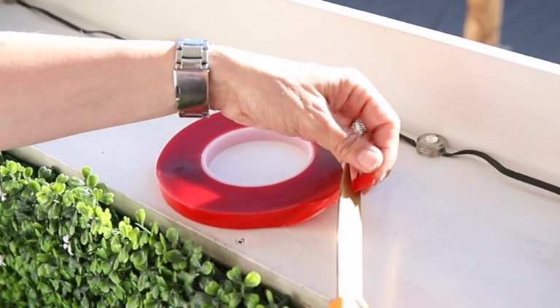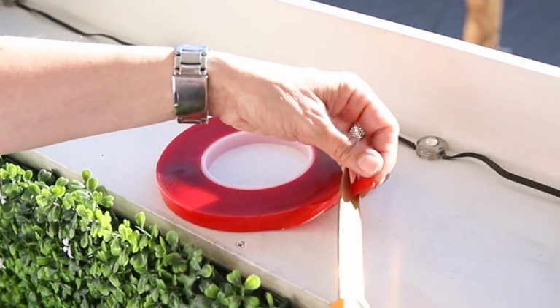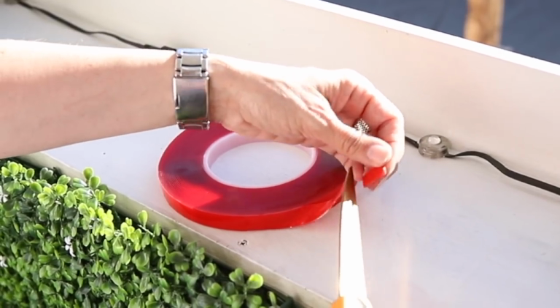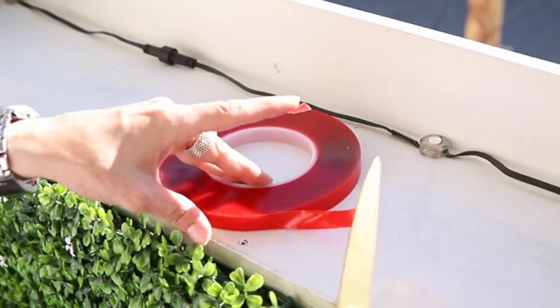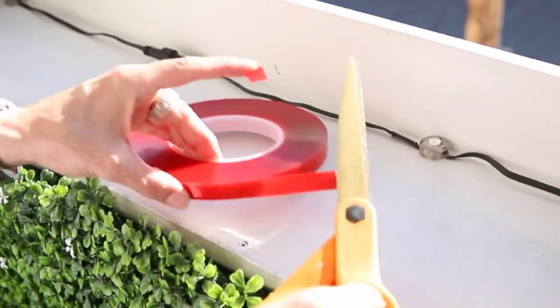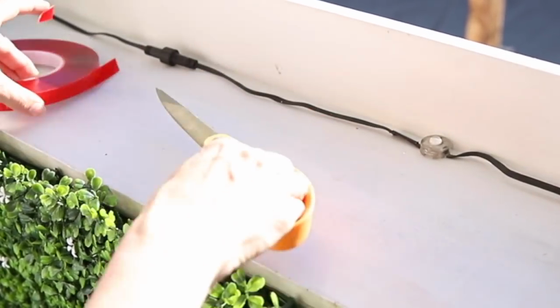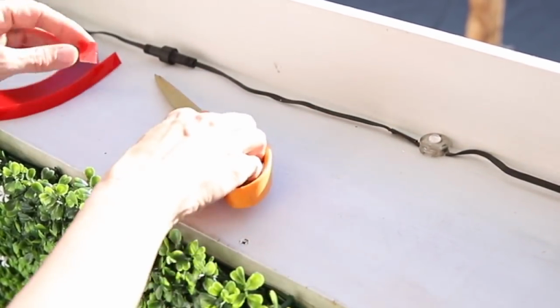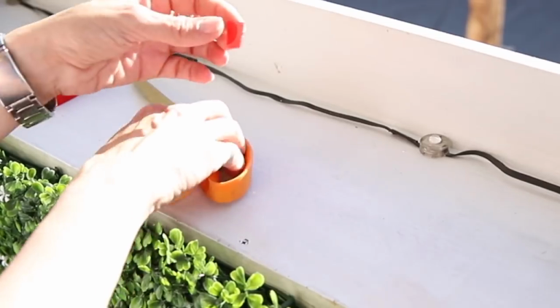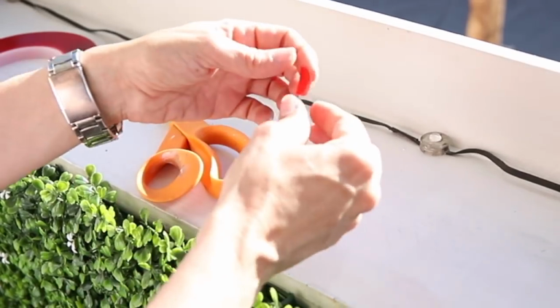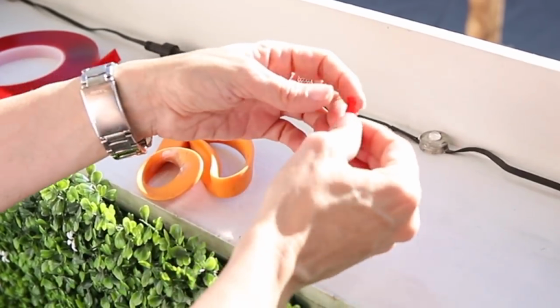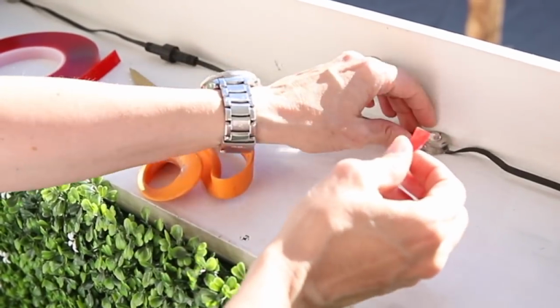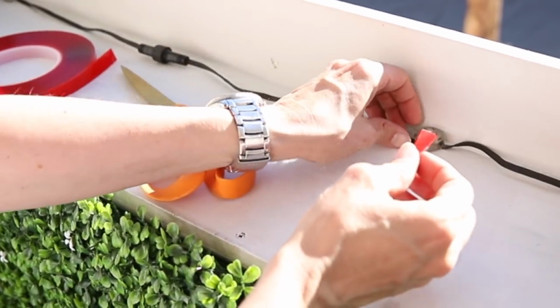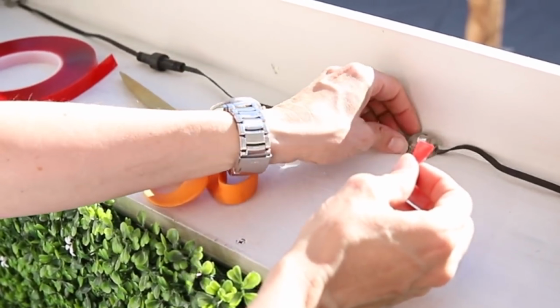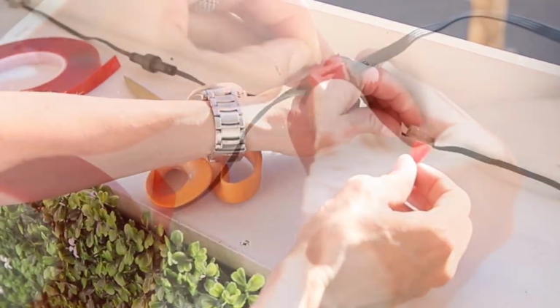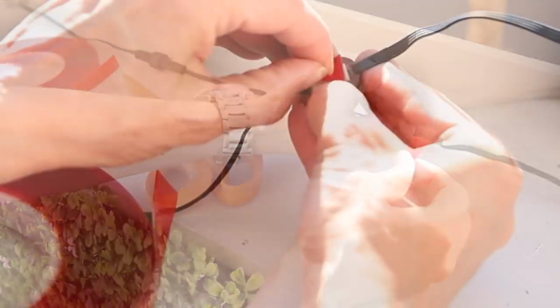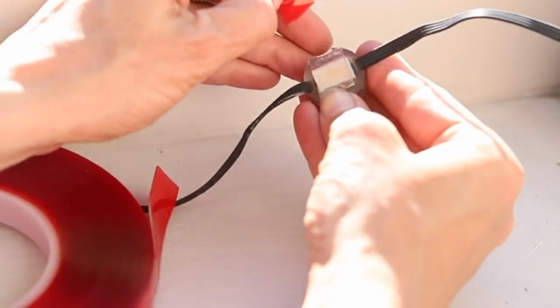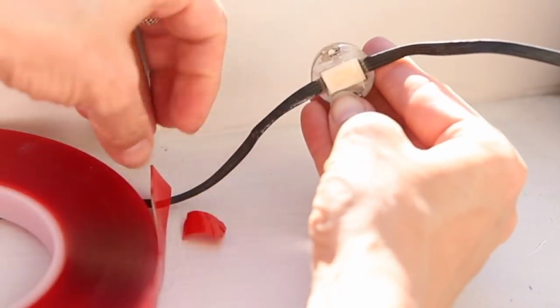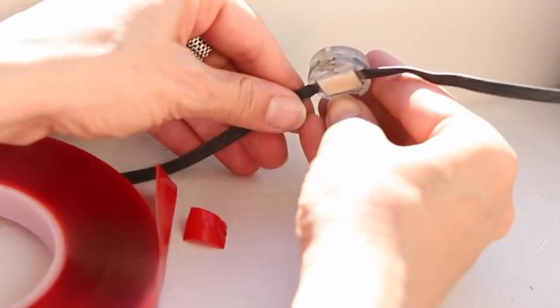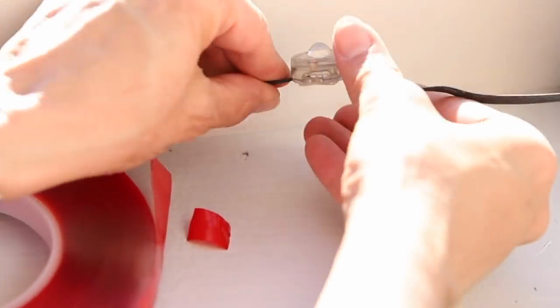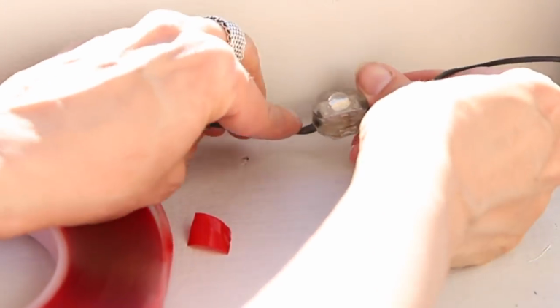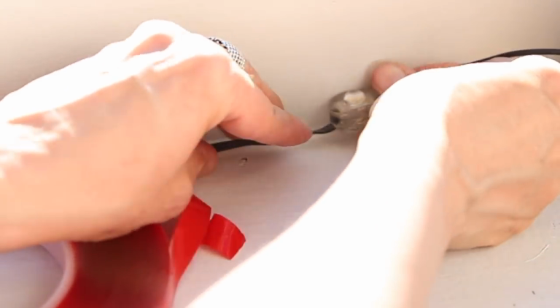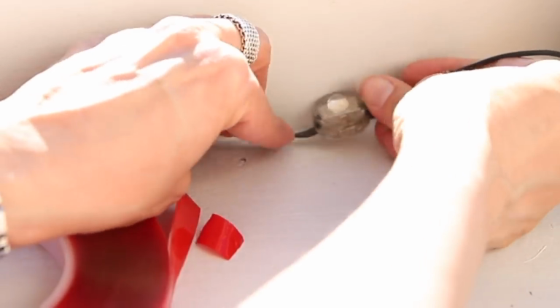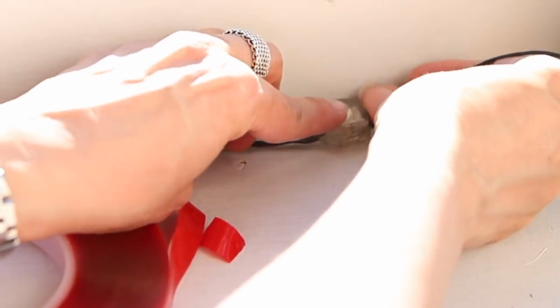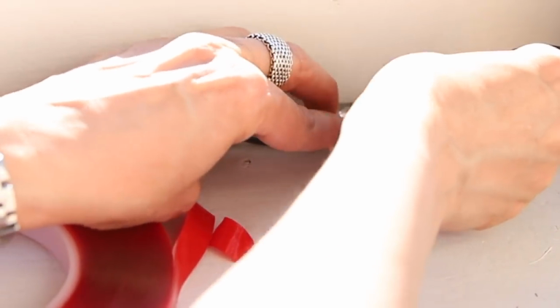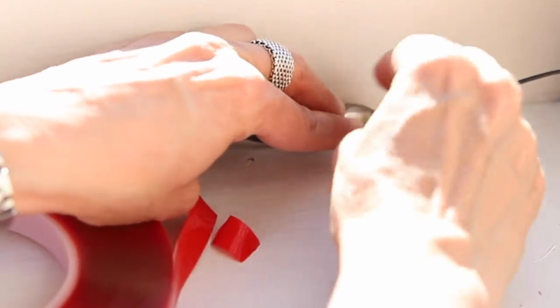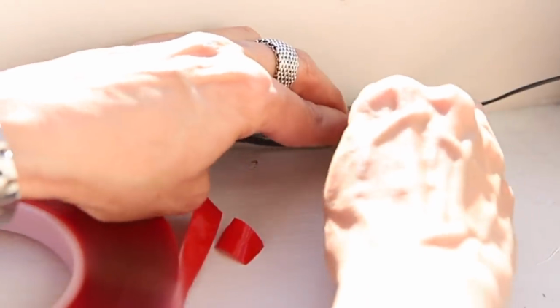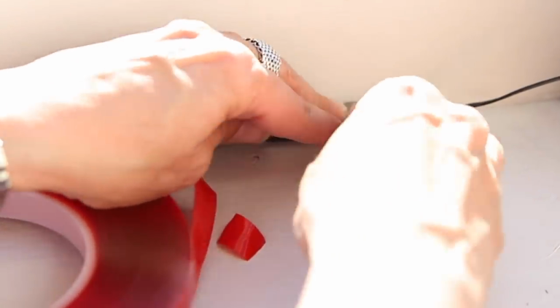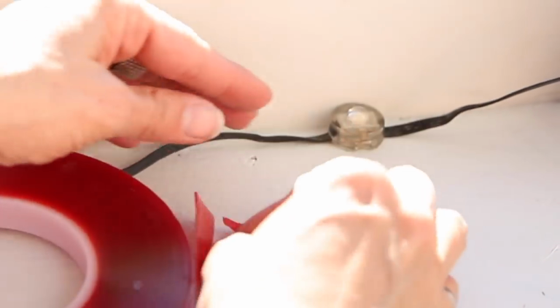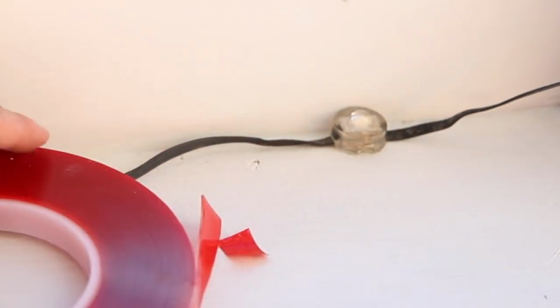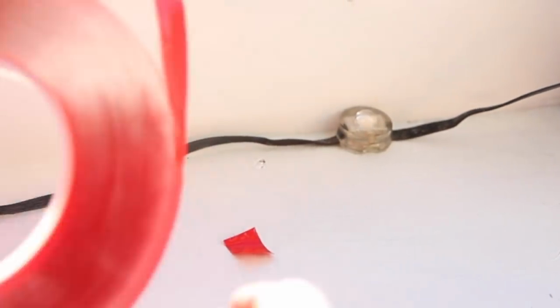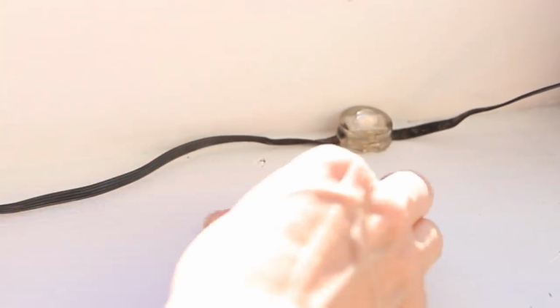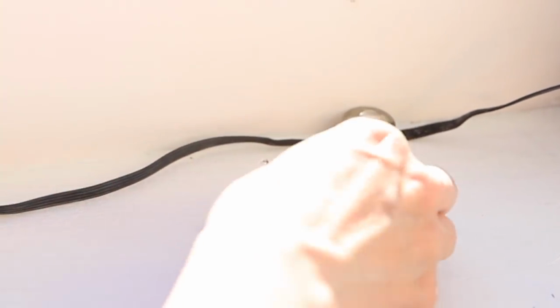I reinstalled the outdoor LED lights that I had, but I did it in a different pattern to get a different lighting effect, and this time I also used removable outdoor double-sided tape instead of screws. Just makes things easier.